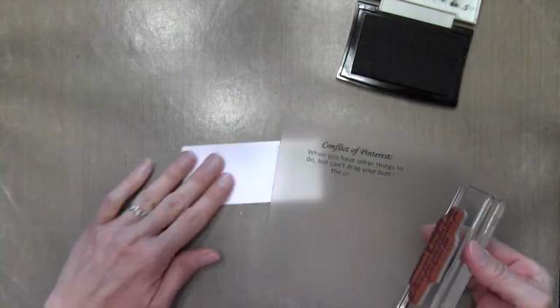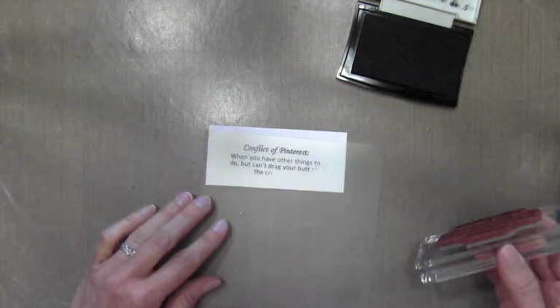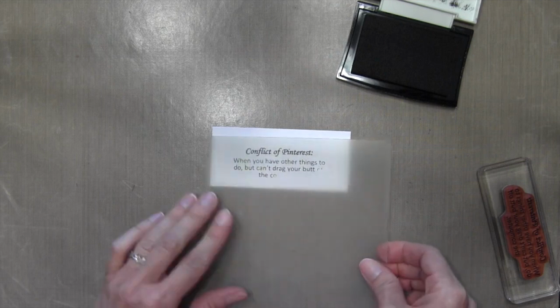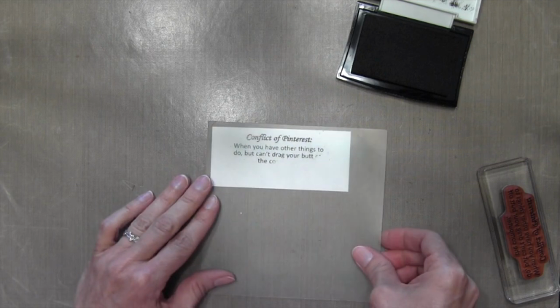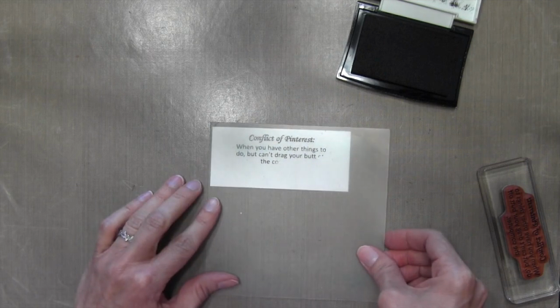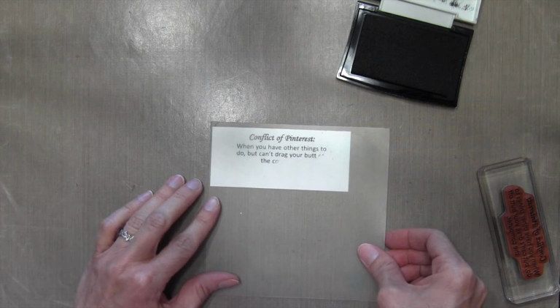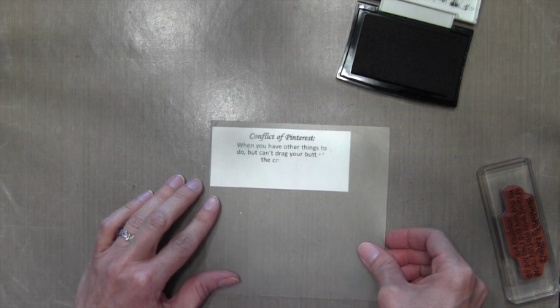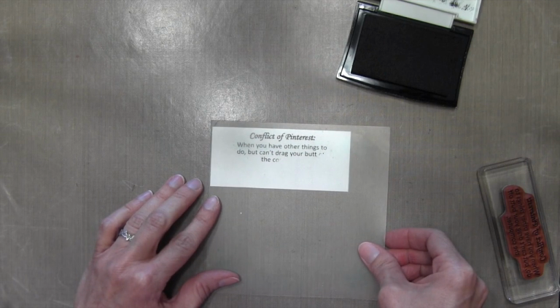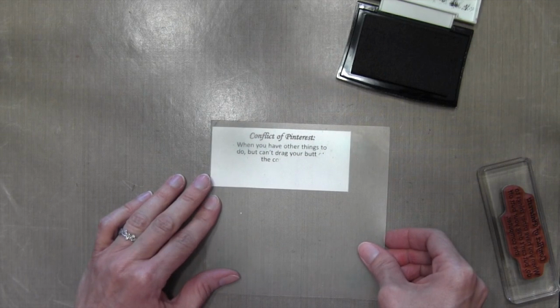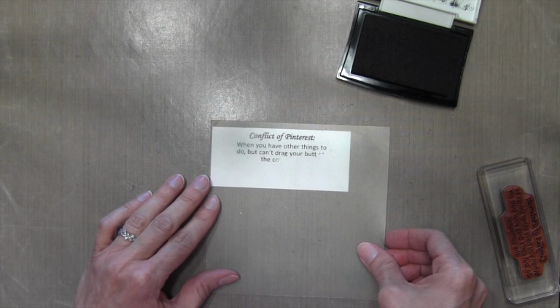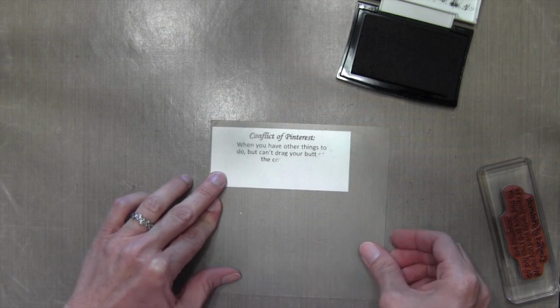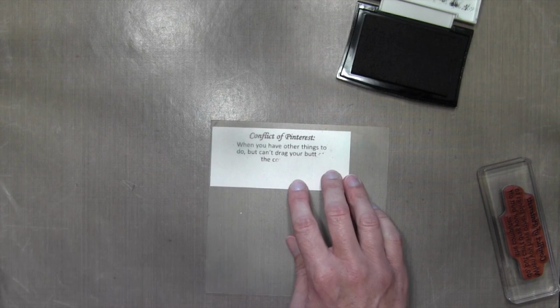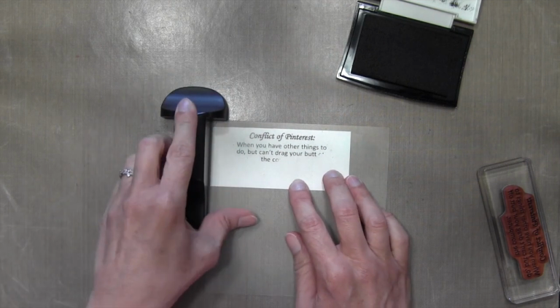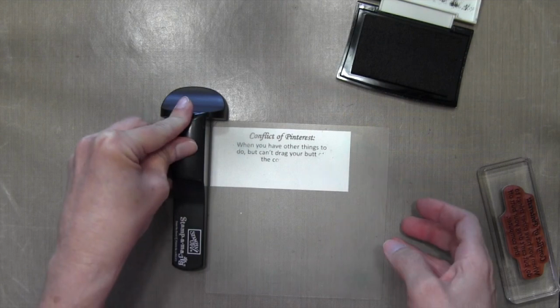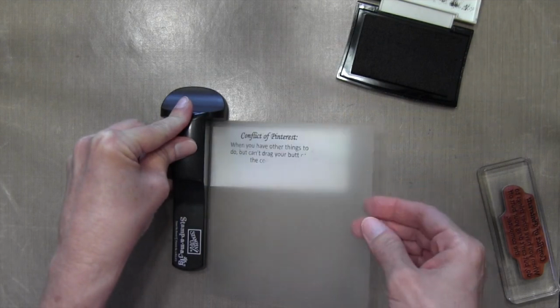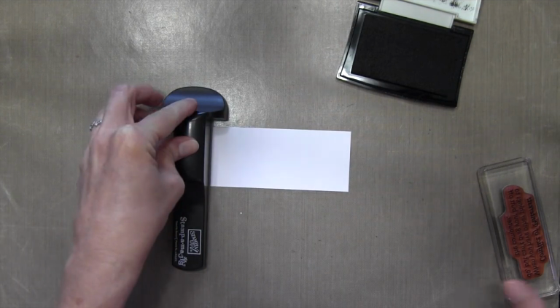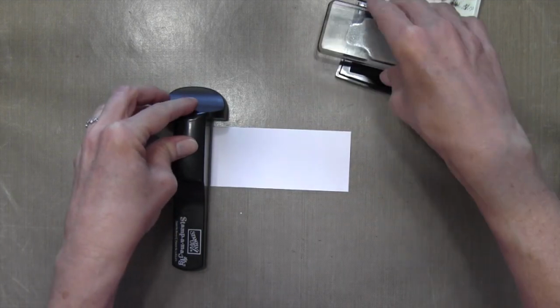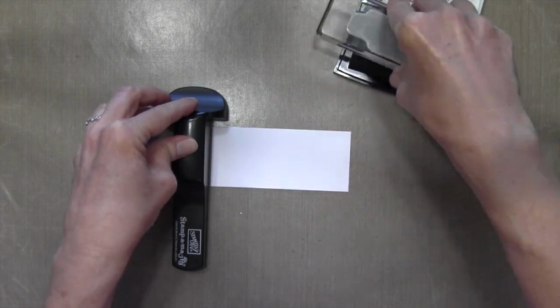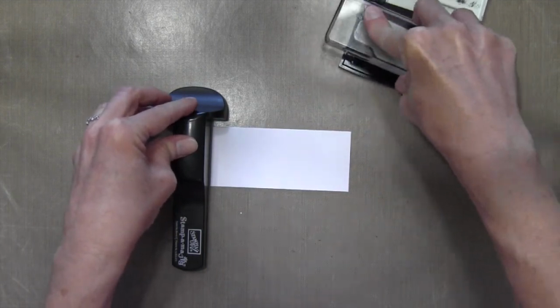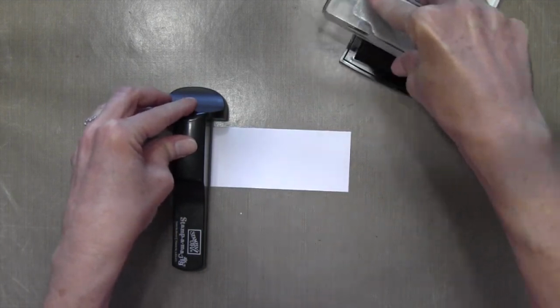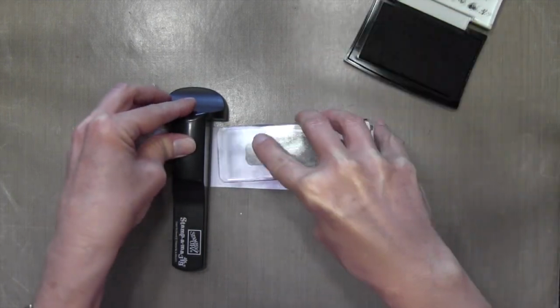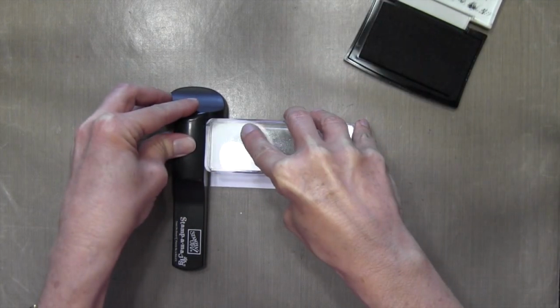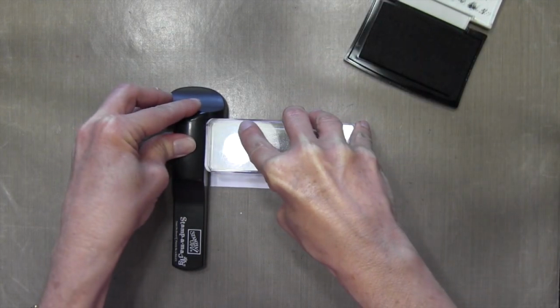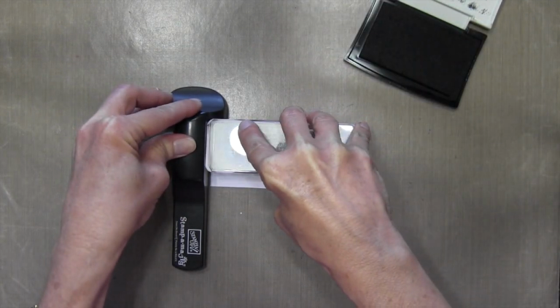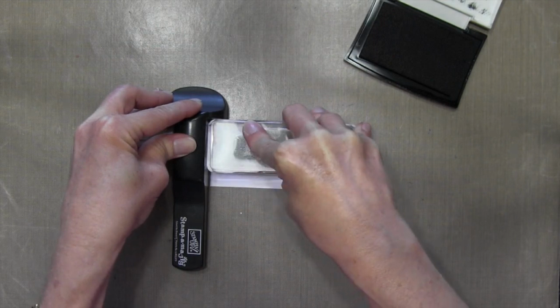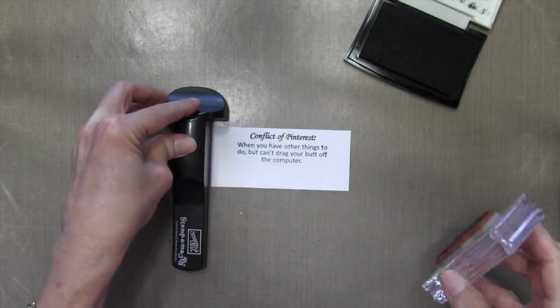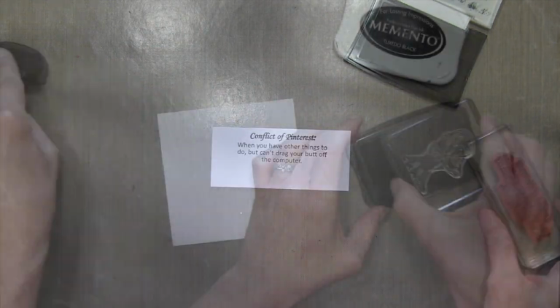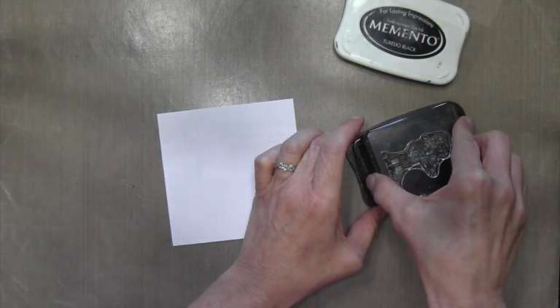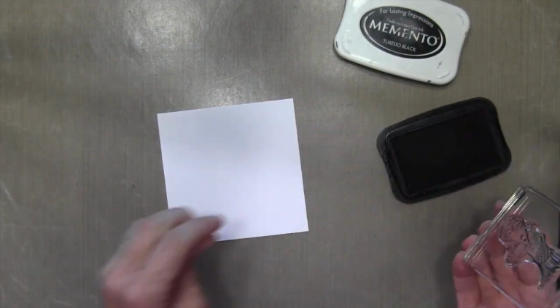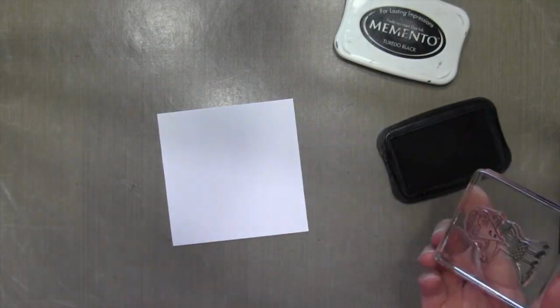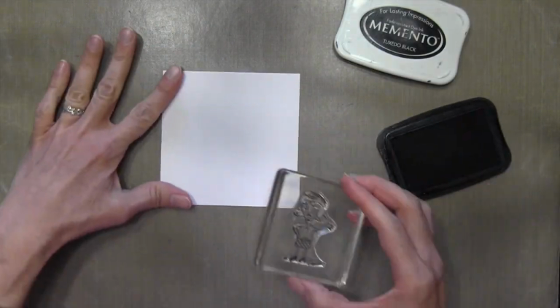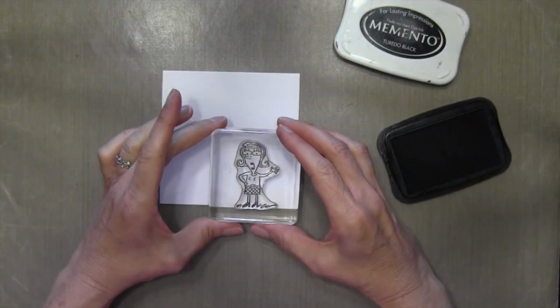I'm going to use my Stampin' Majig to stamp this sentiment on some Neenah Solar White cardstock using some VersaFine Black Onyx ink. I'm not using my MISTI because it's got no sticker on the top — I just find it easier to use the Stampin' Majig.